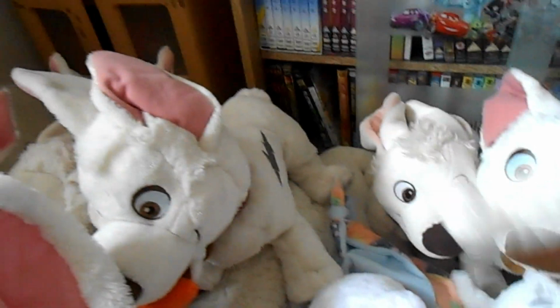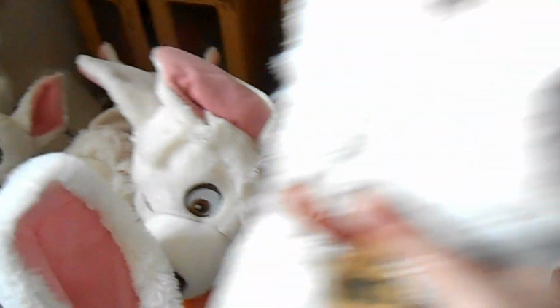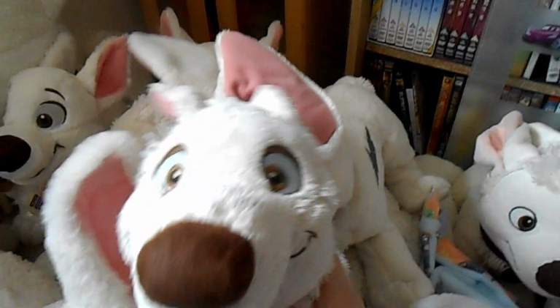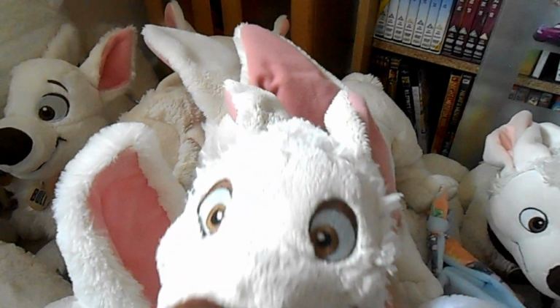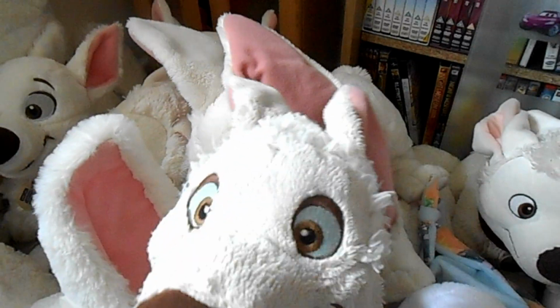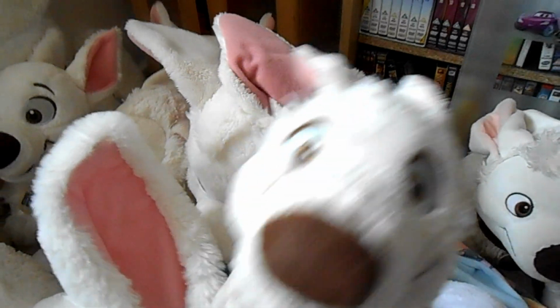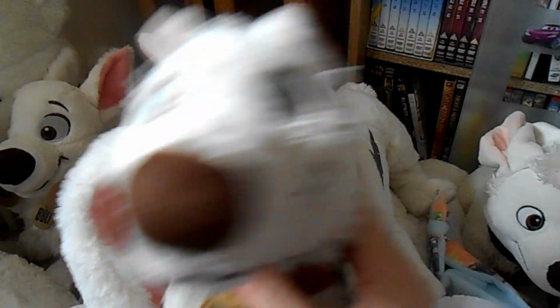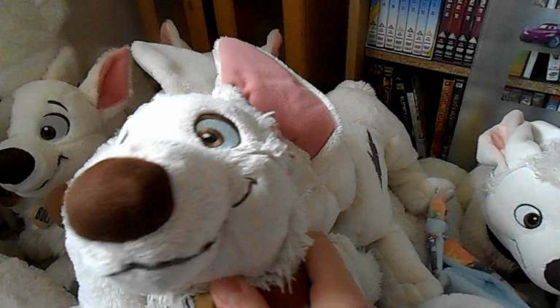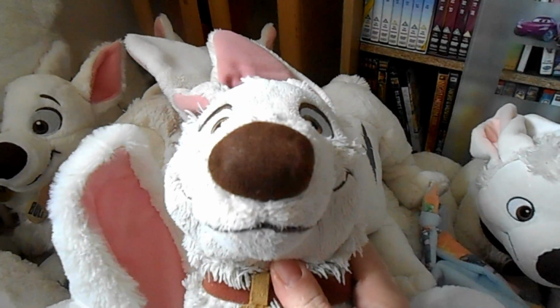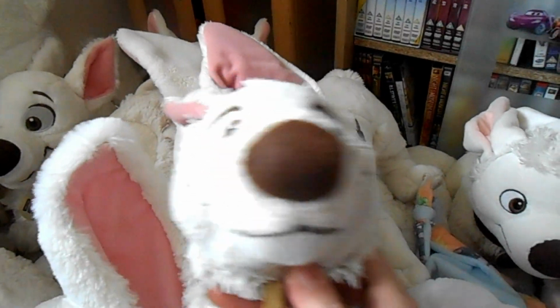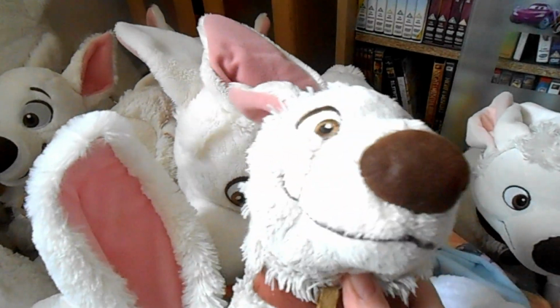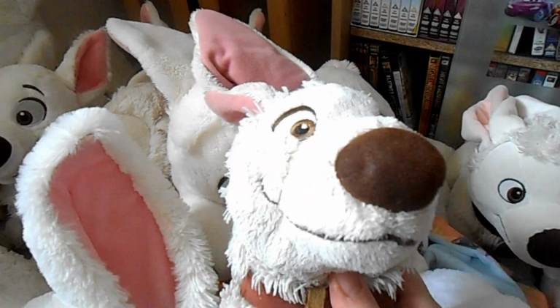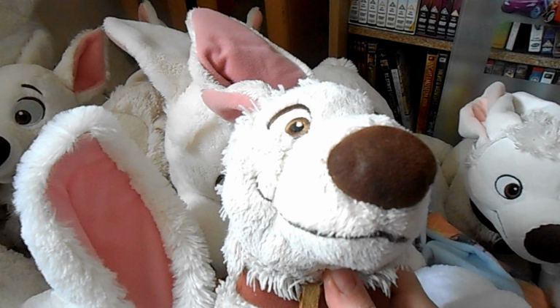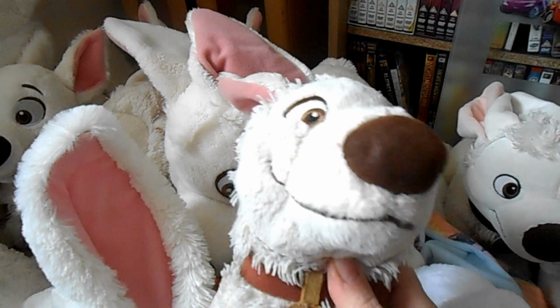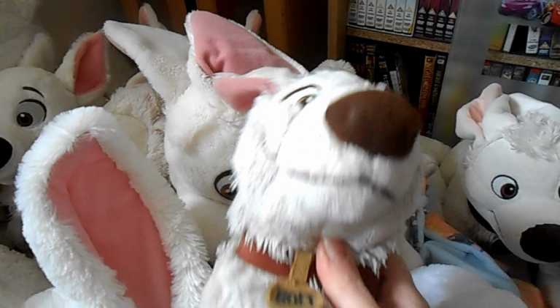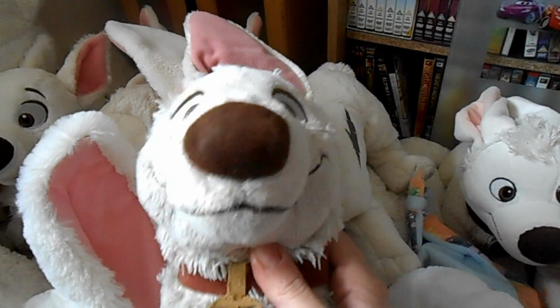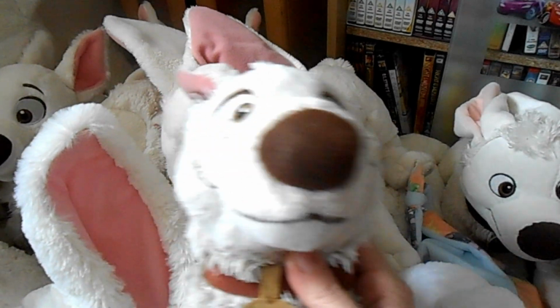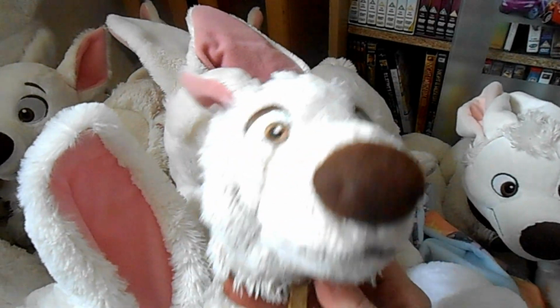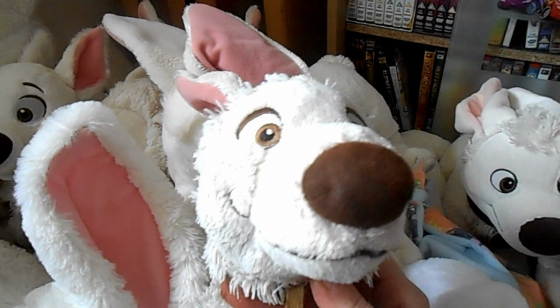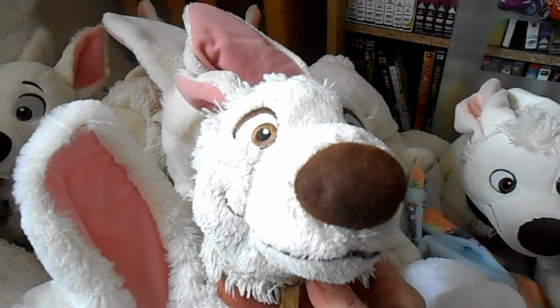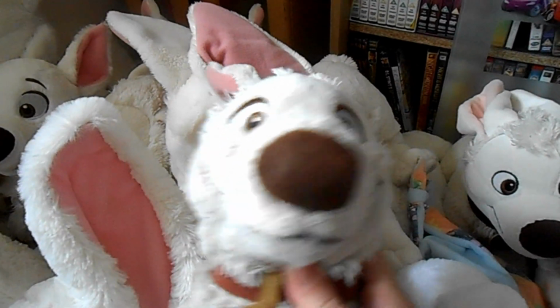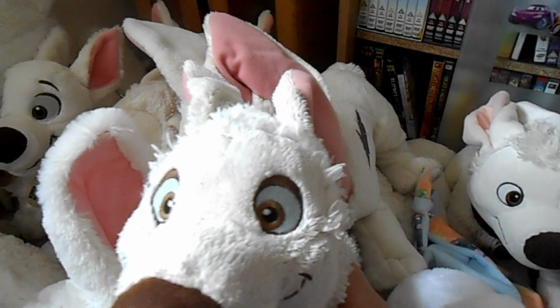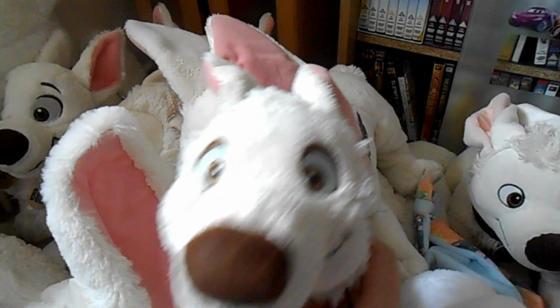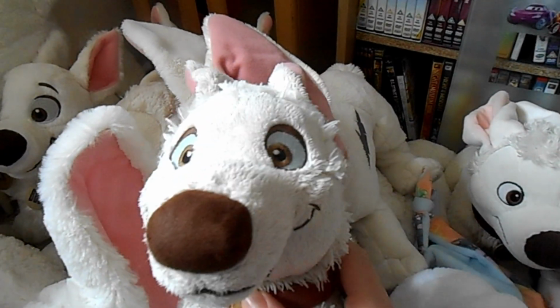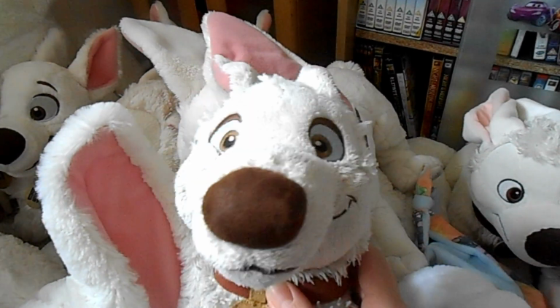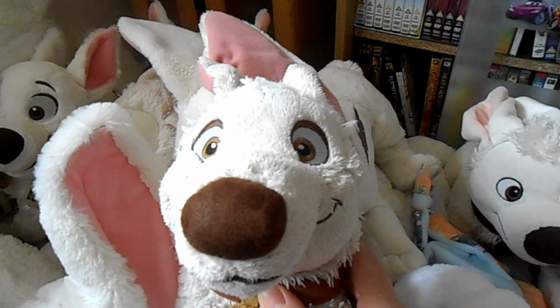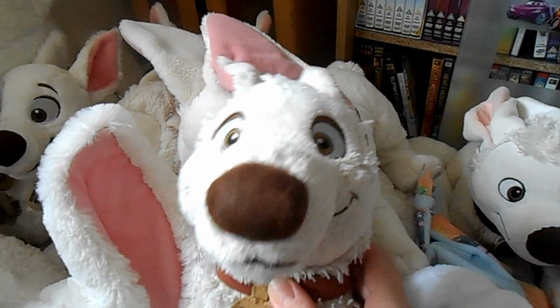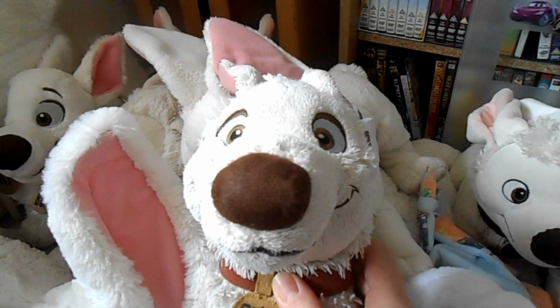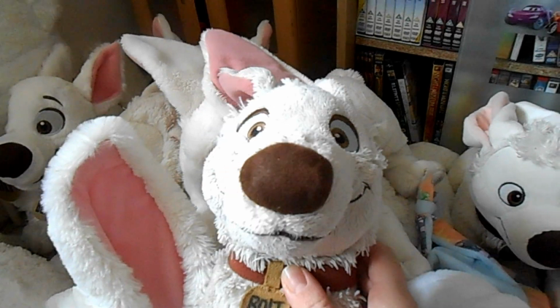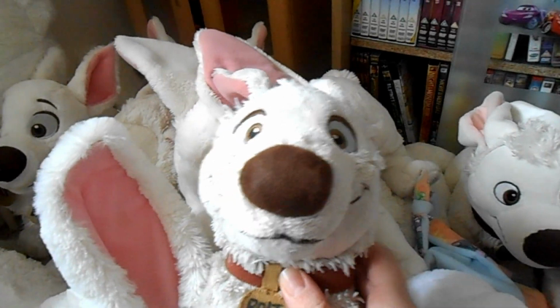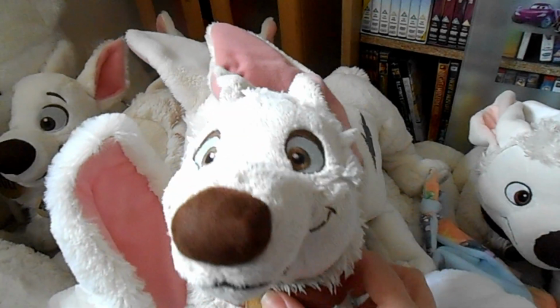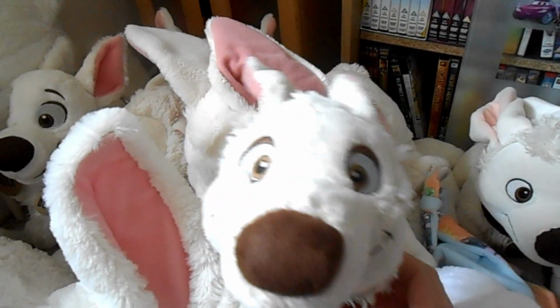I'm just so happy with my collection, guys. I thought I'd show you this 2018 update of my Bolt collection — thank you so much for watching and I'll see you again soon!